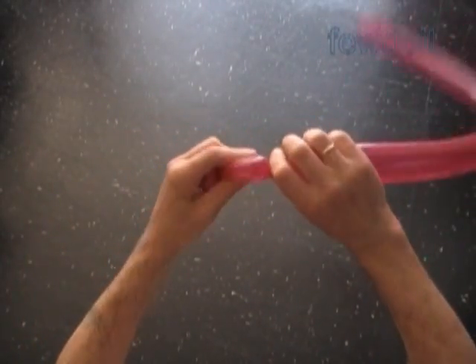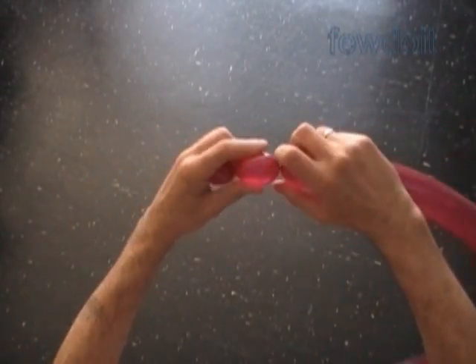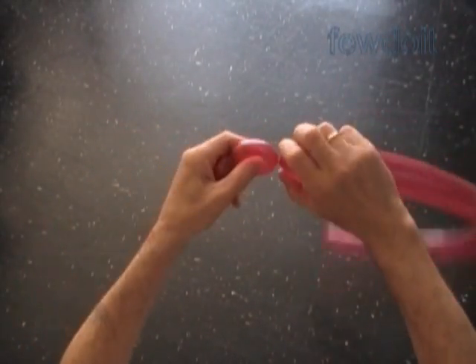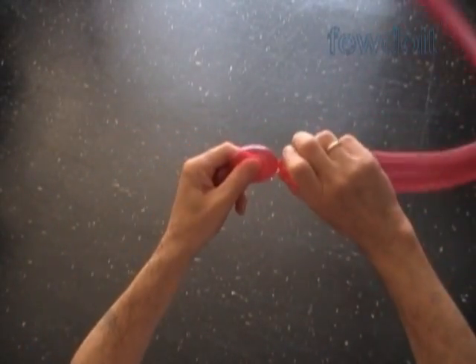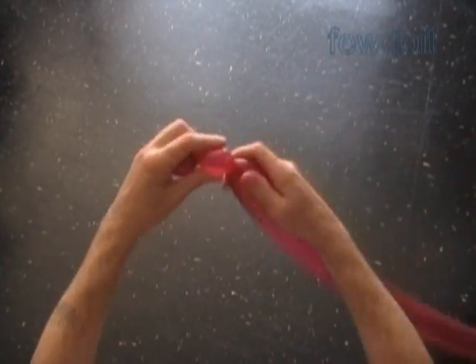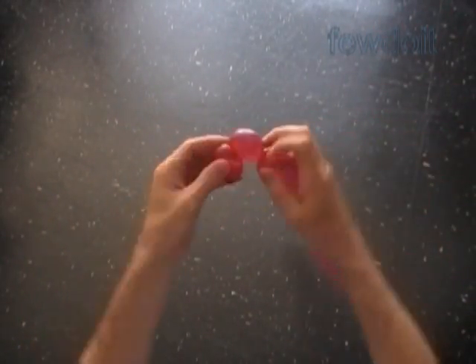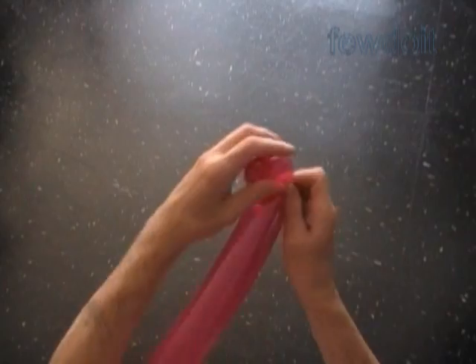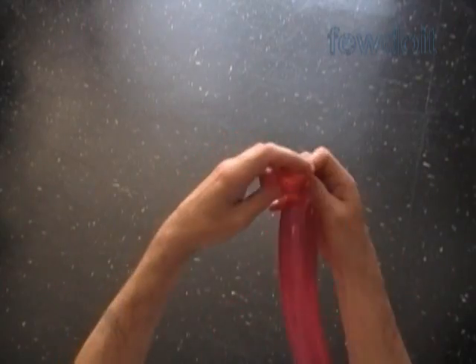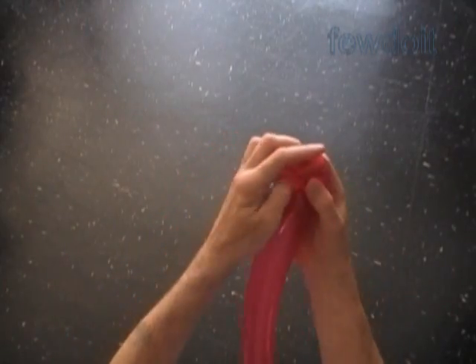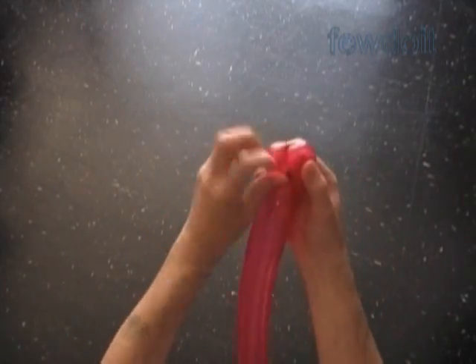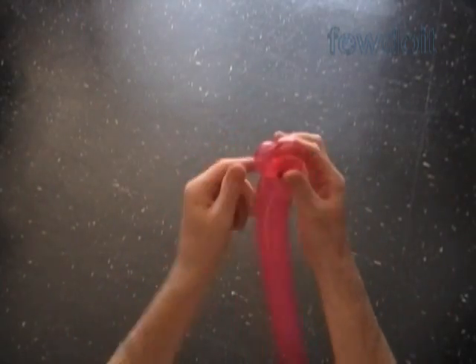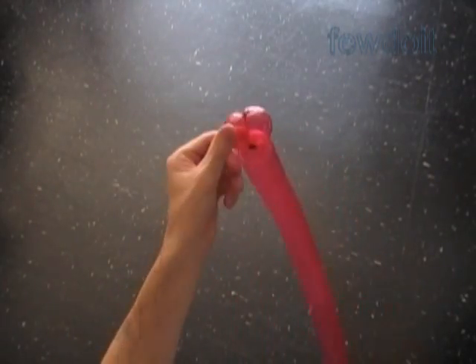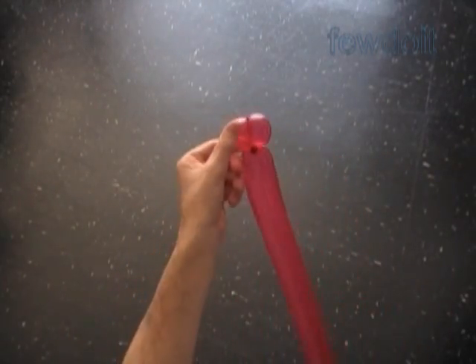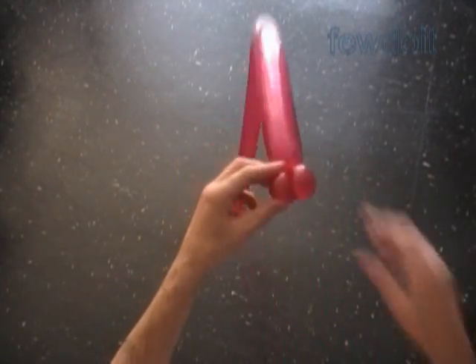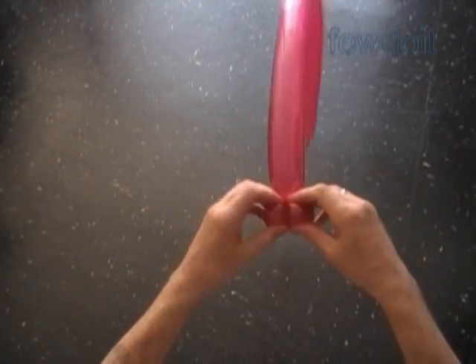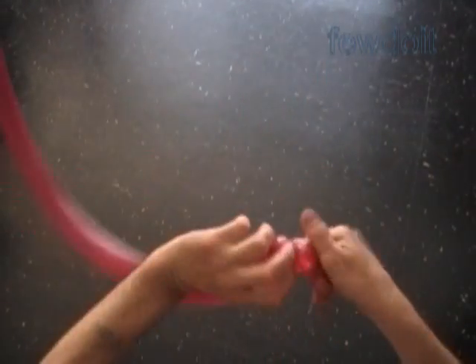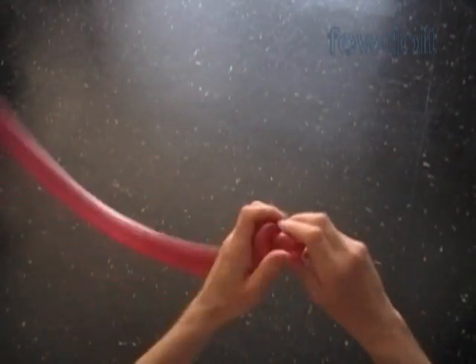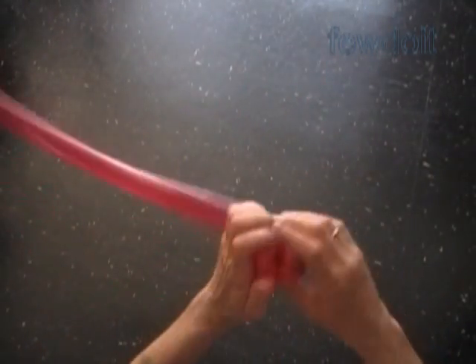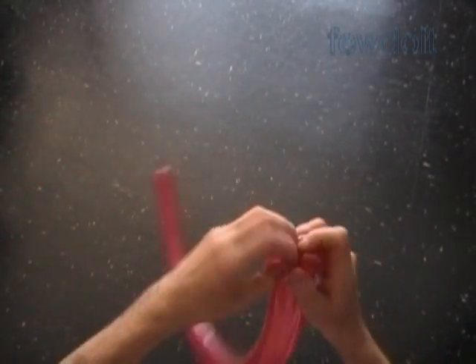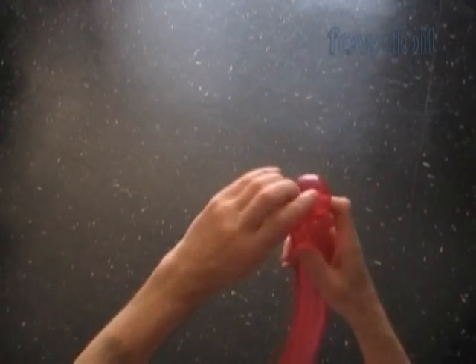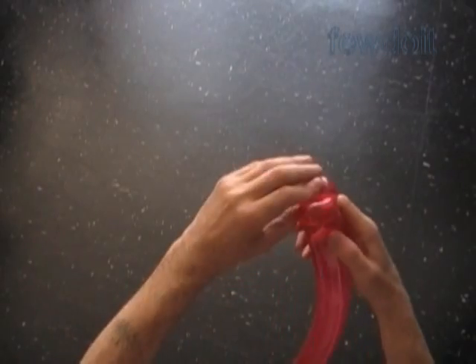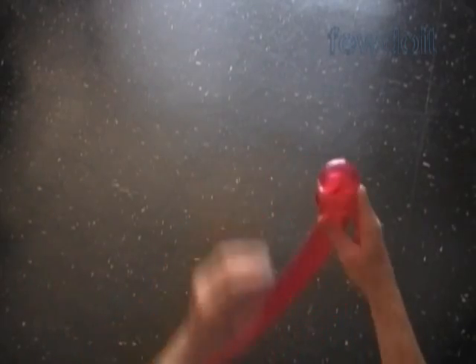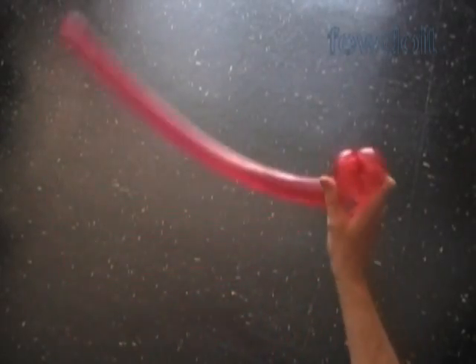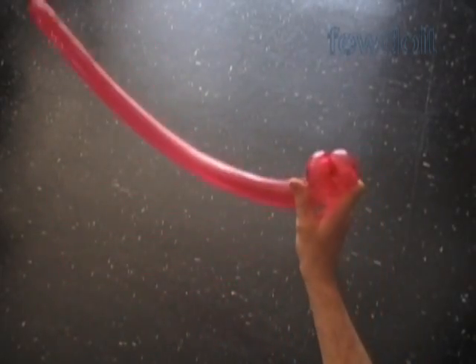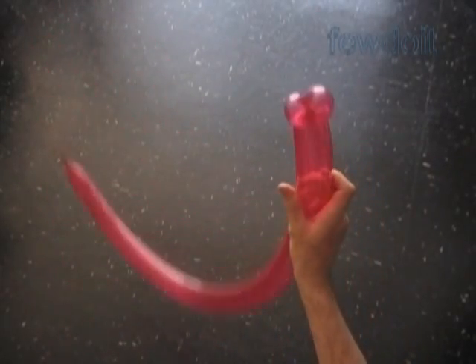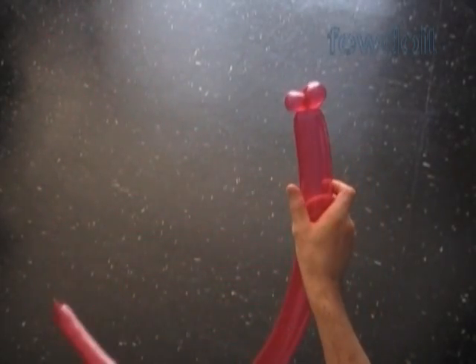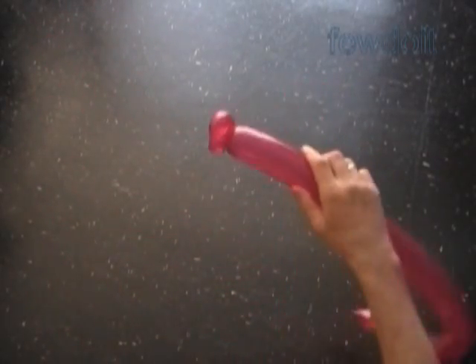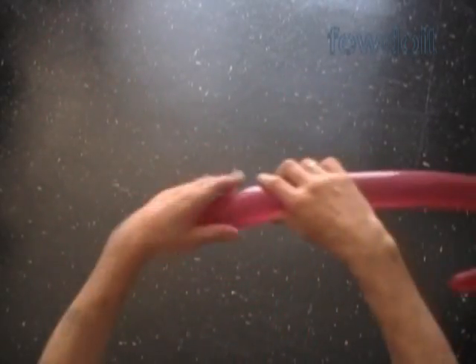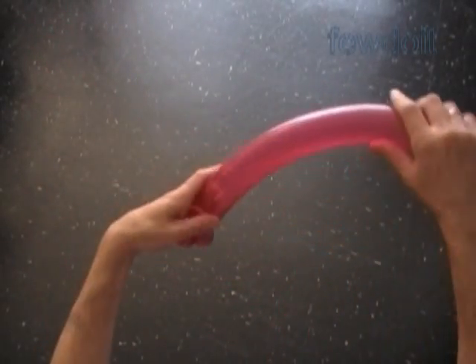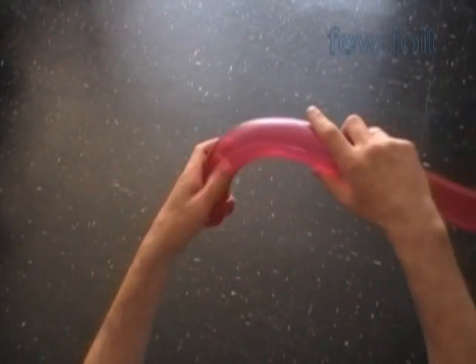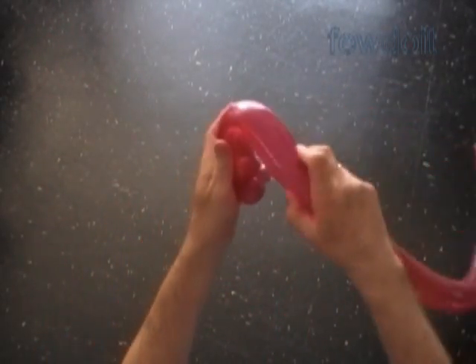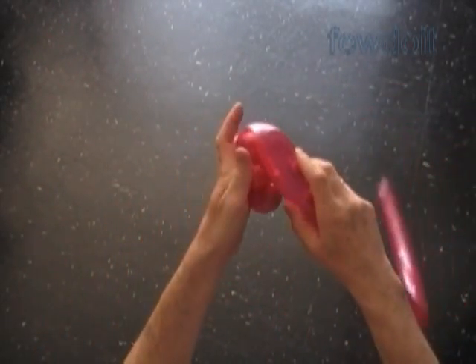We can use different techniques to make the same looking sculpture, and there are a lot of uses for this kind of sculpture in balloon twisting. In some of the future instructions we're going to talk about it in detail.